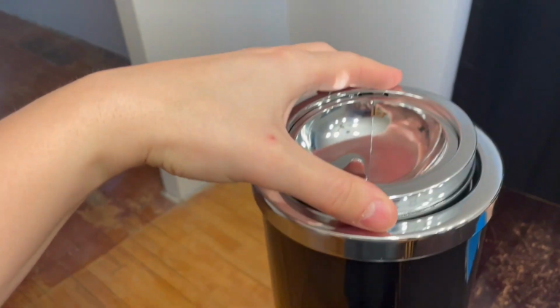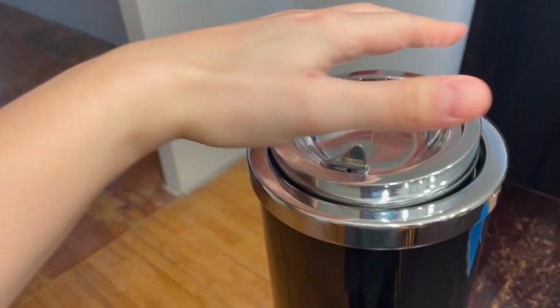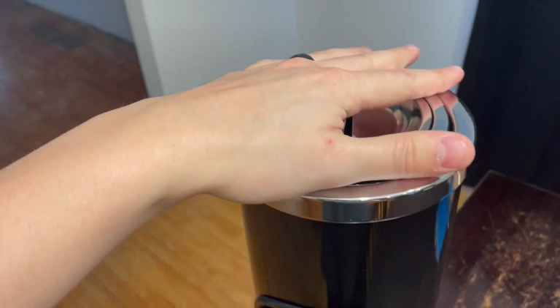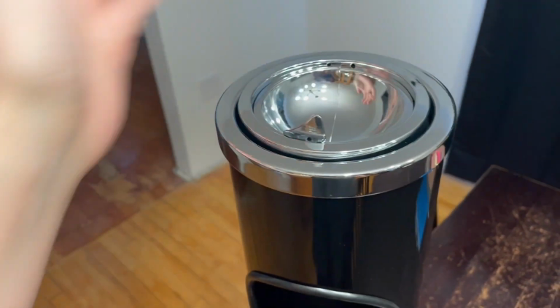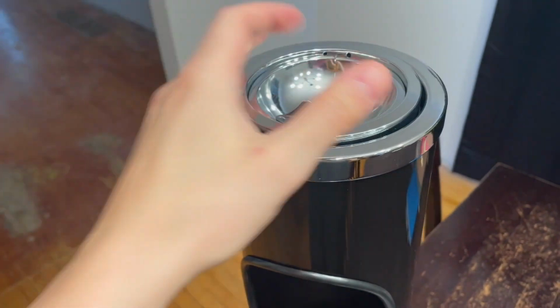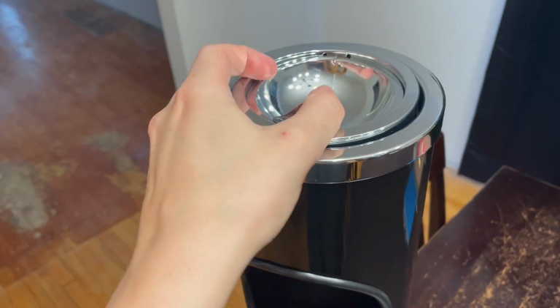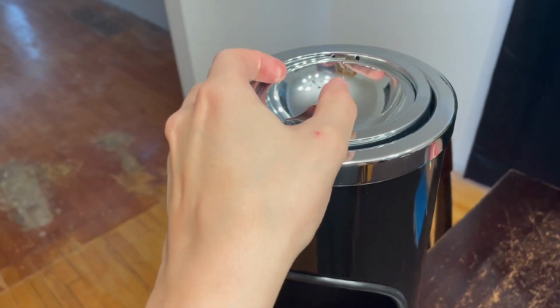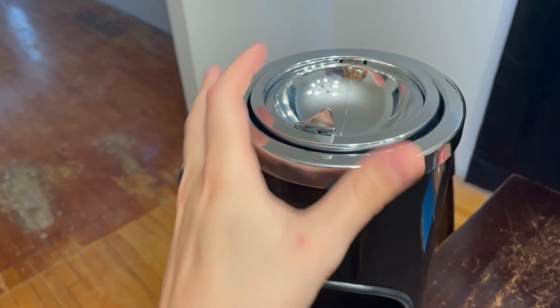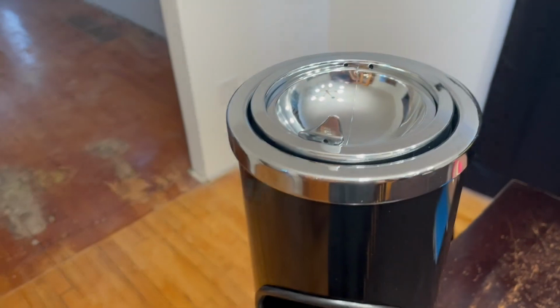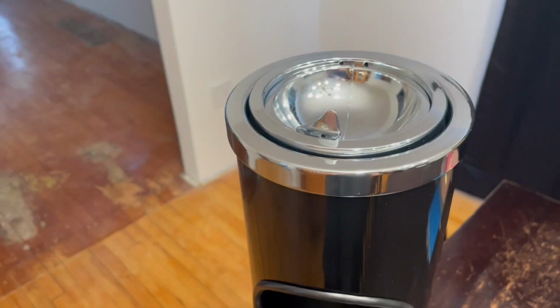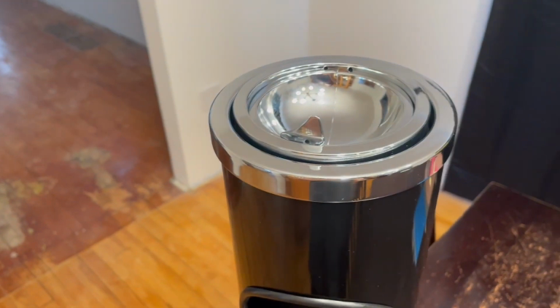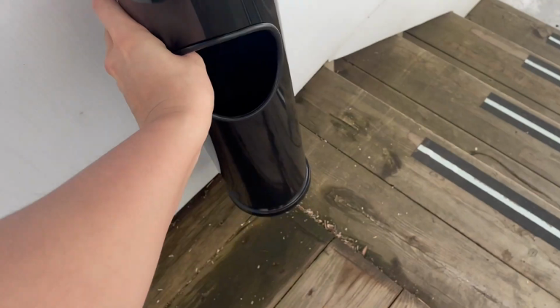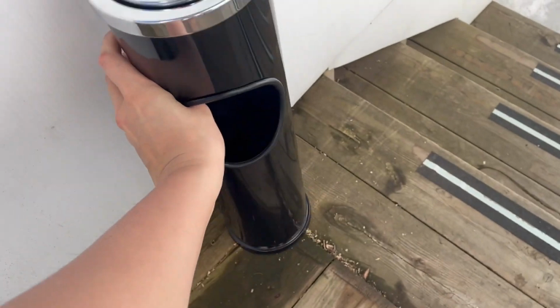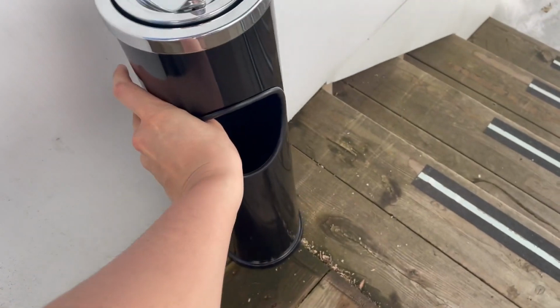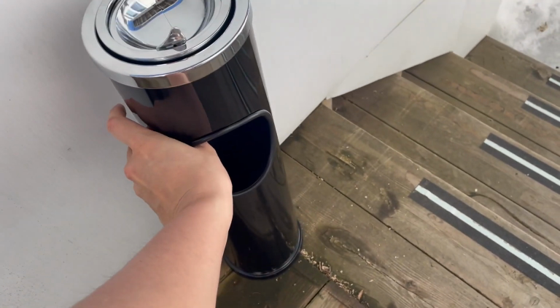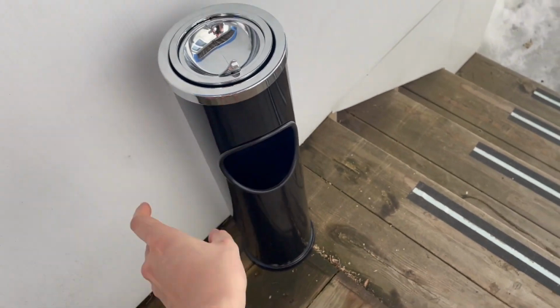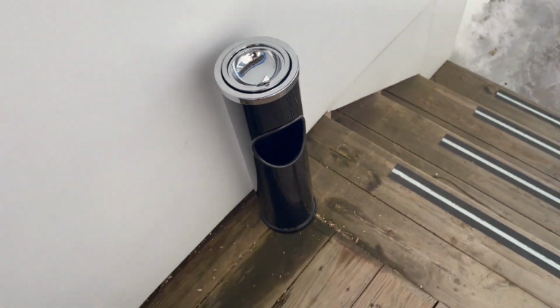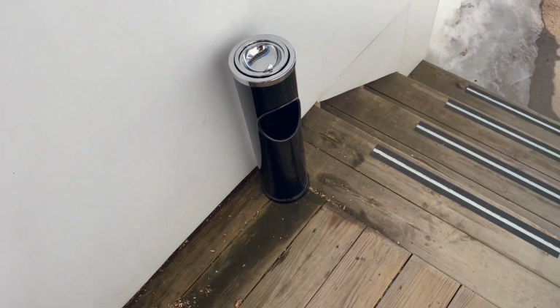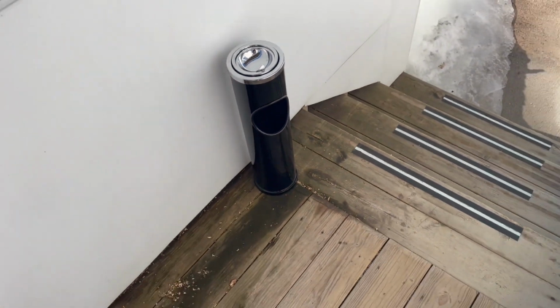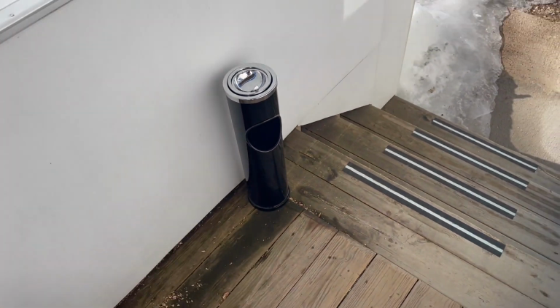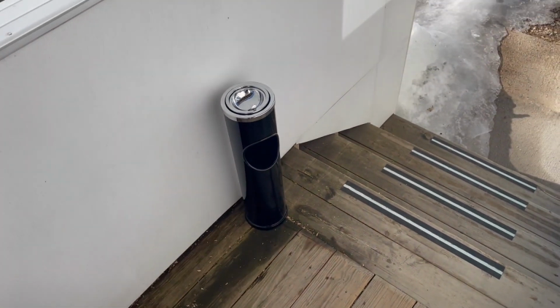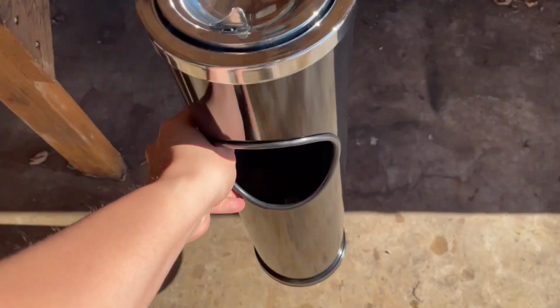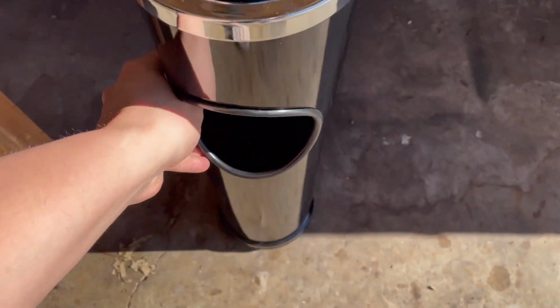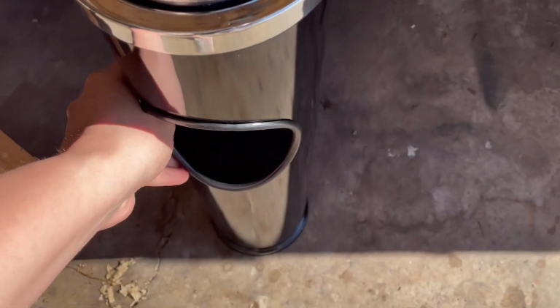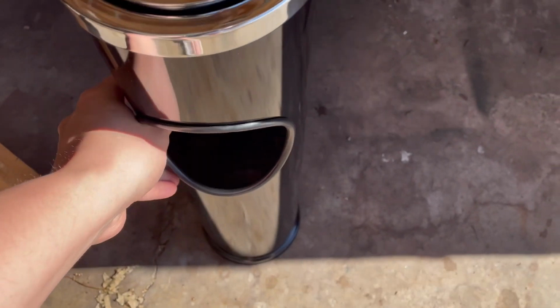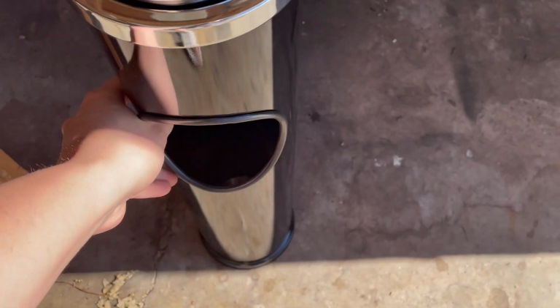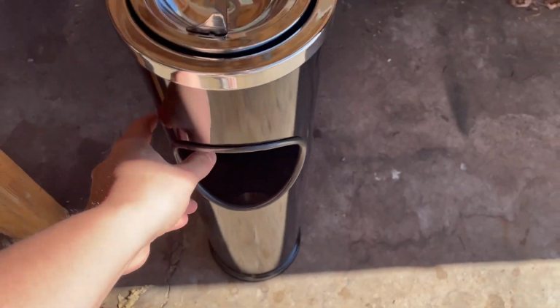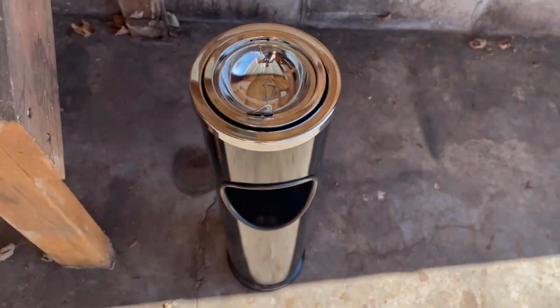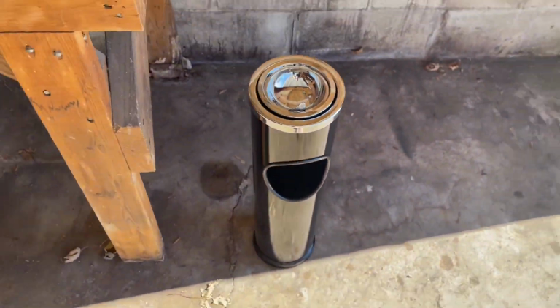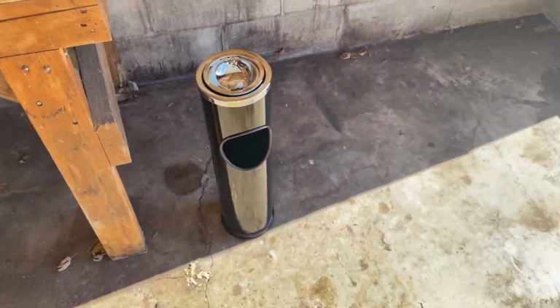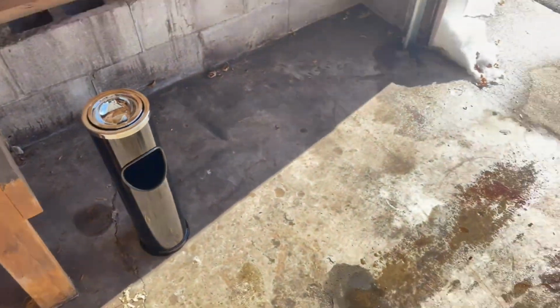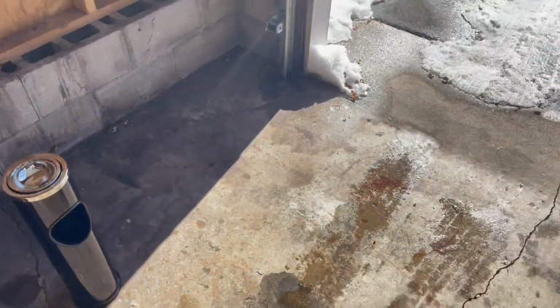There are a plethora of locations you could put this — like a front patio if you're smoking outside, or even in the garage if you like to hang out there and there's nice airflow.